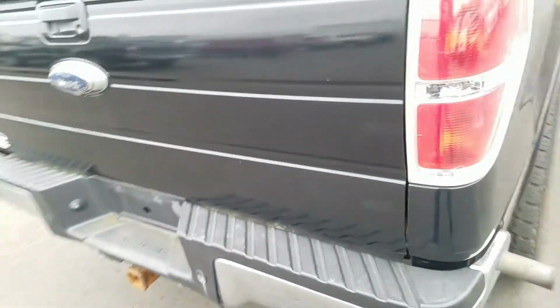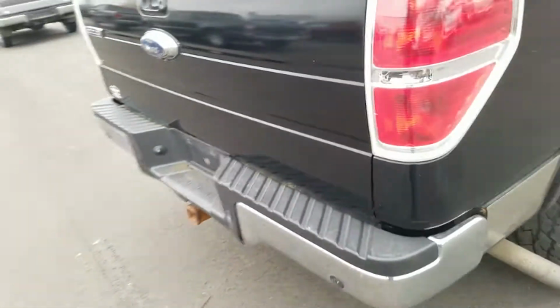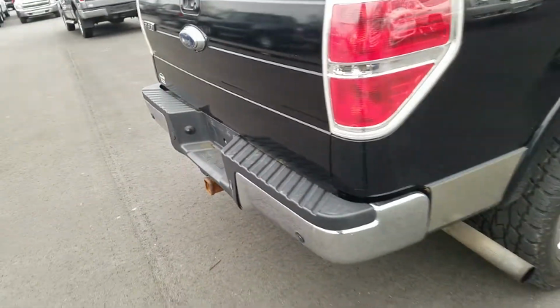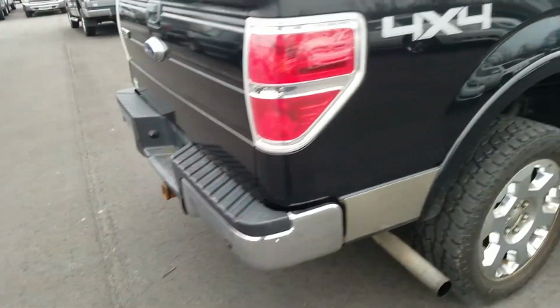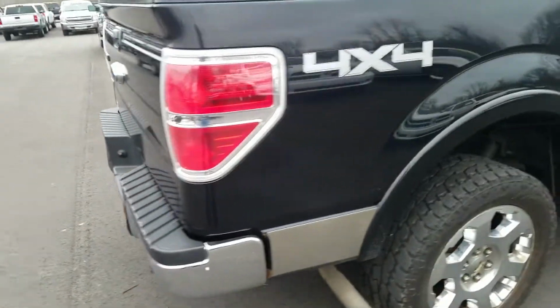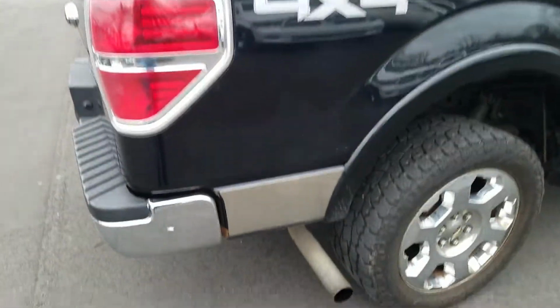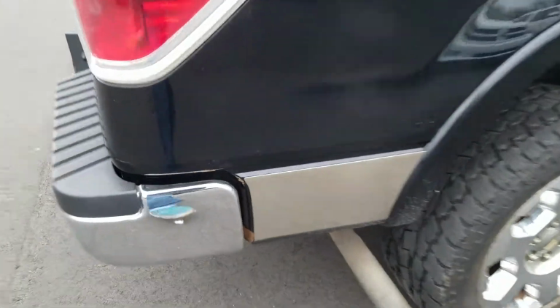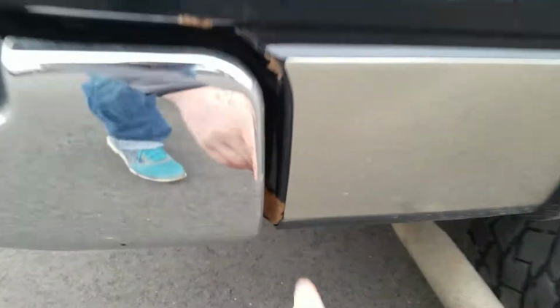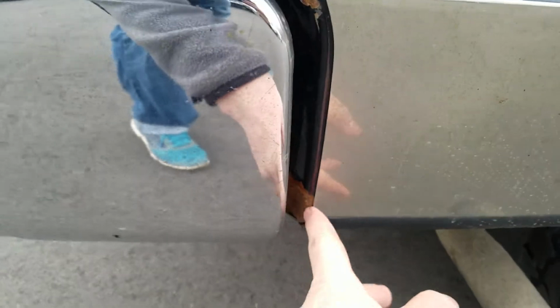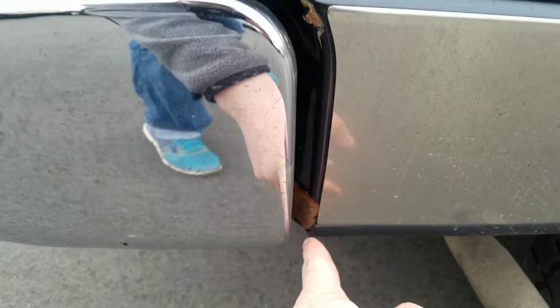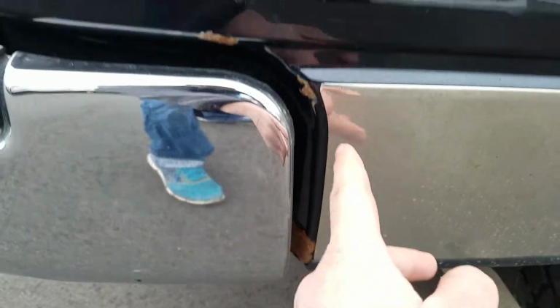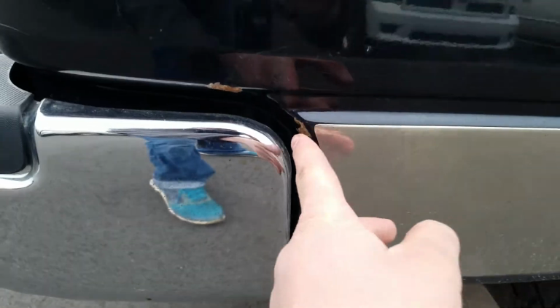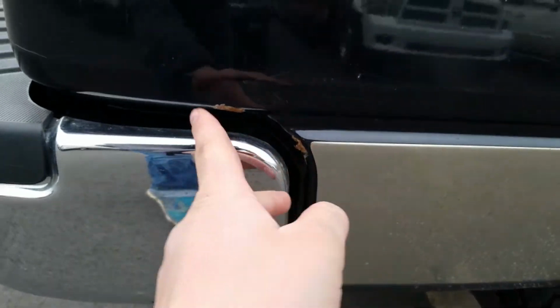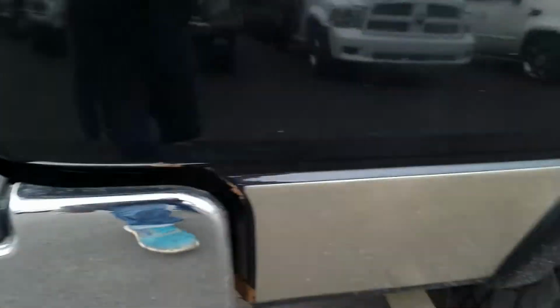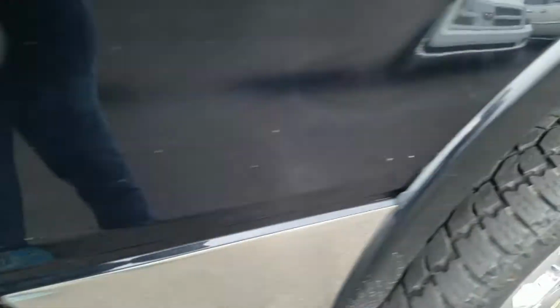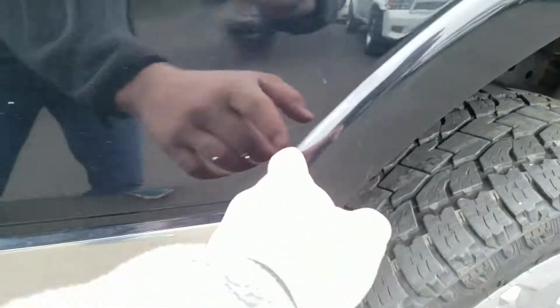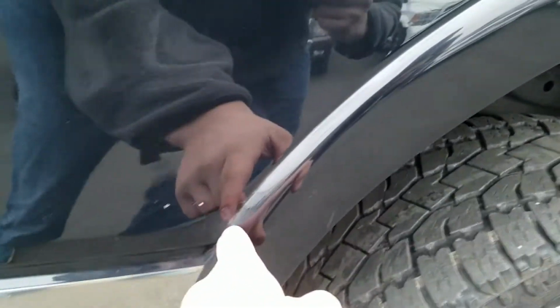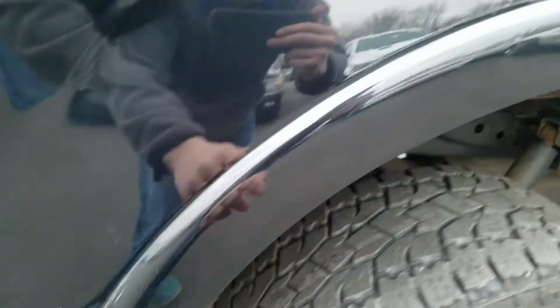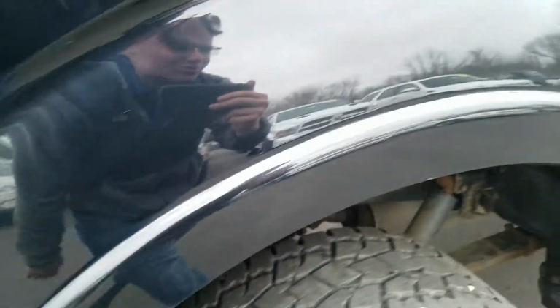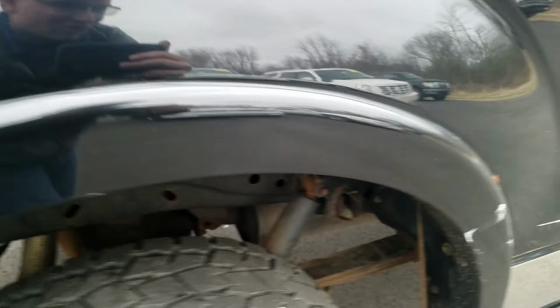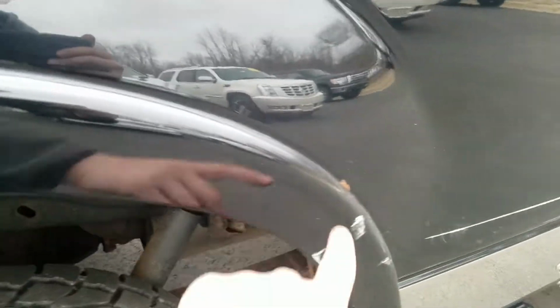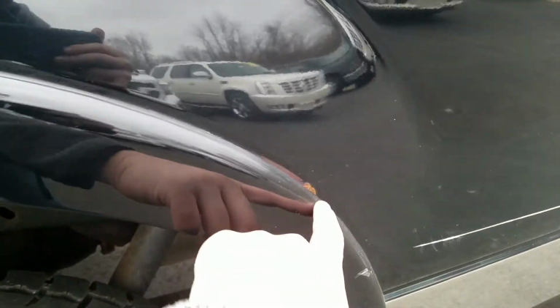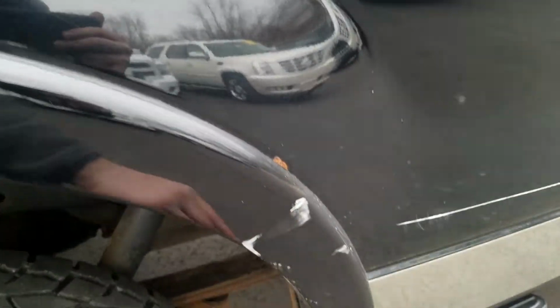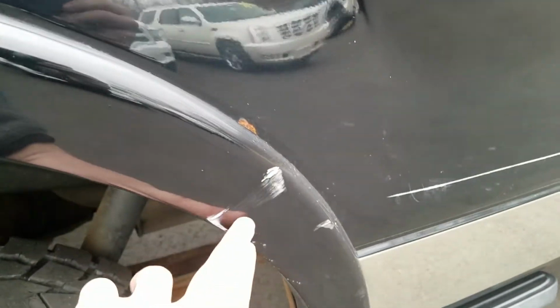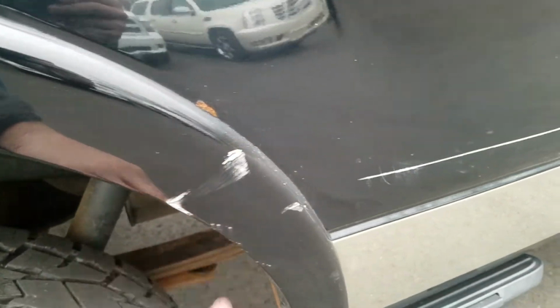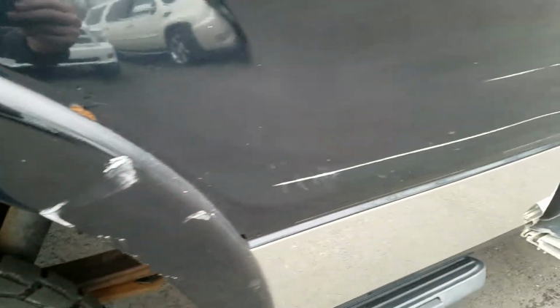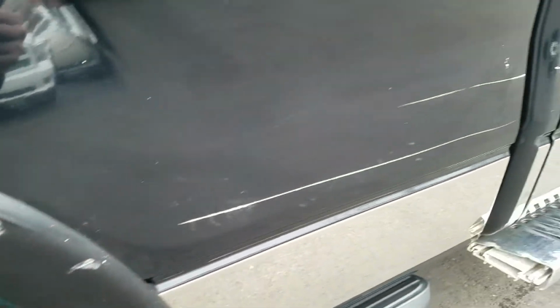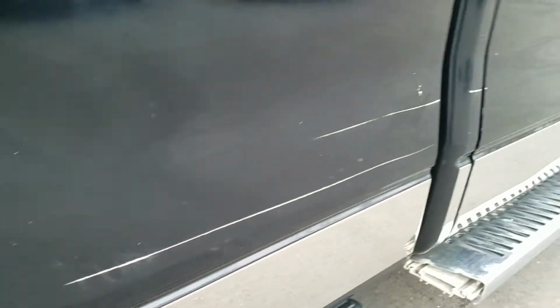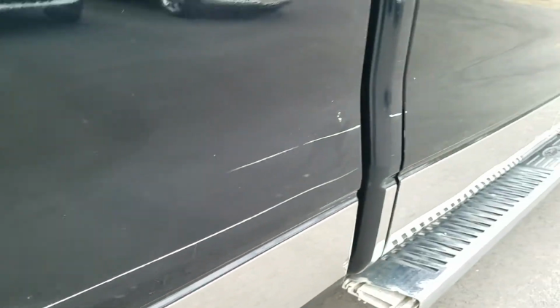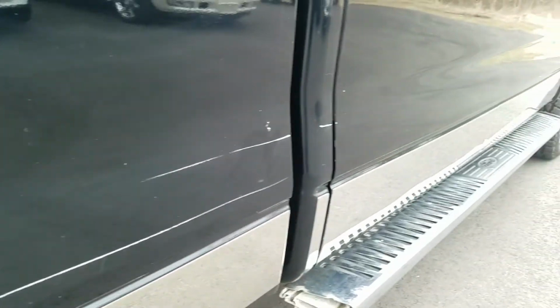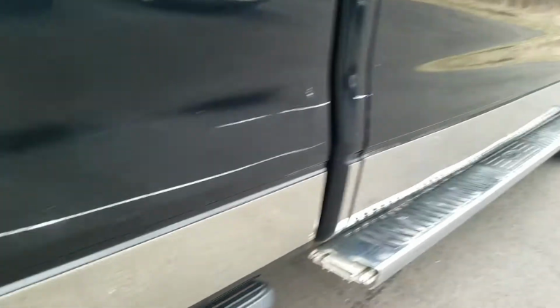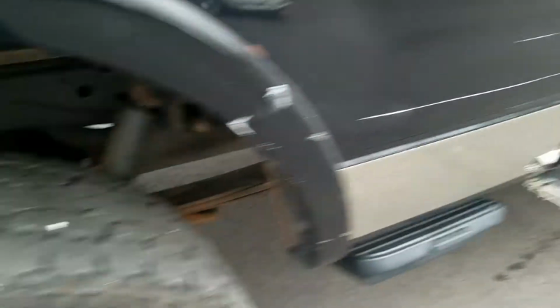Moving to the passenger side exterior, there are some paint flakes and rust right there, some oxidization starting around the wheel well, and a scratch along the tailgate there.